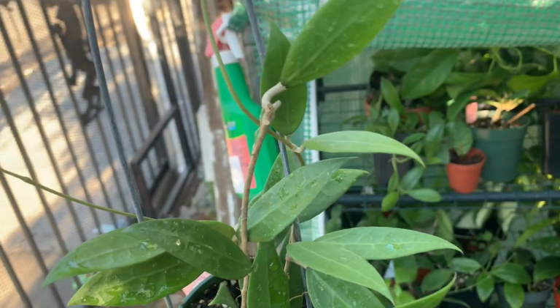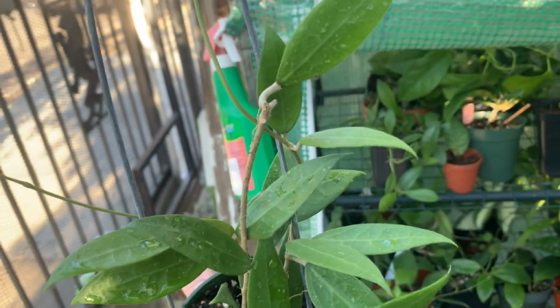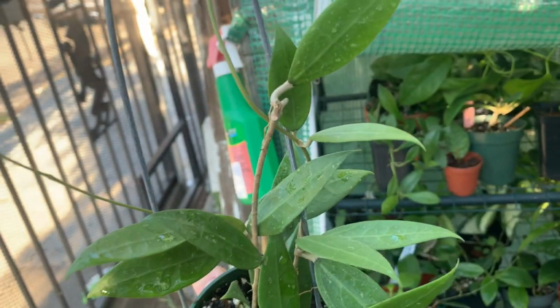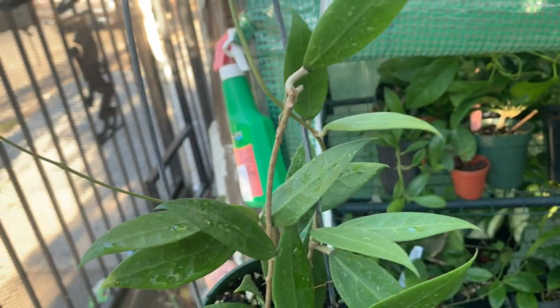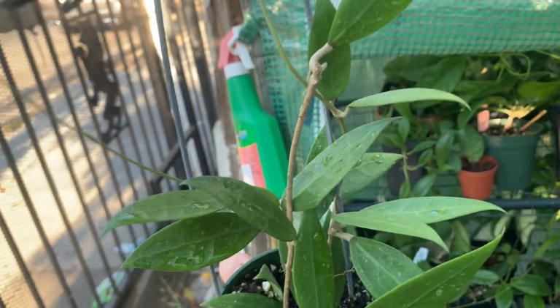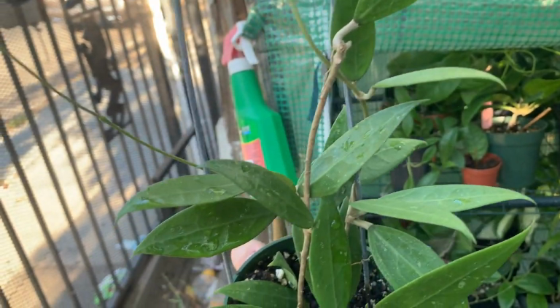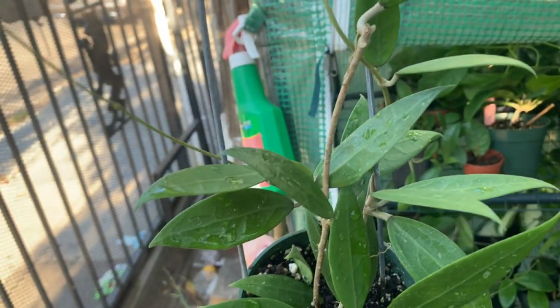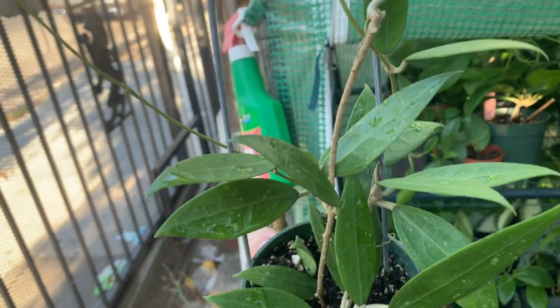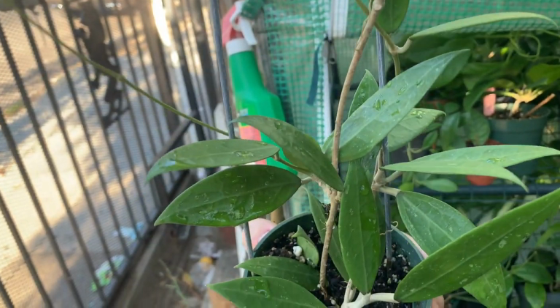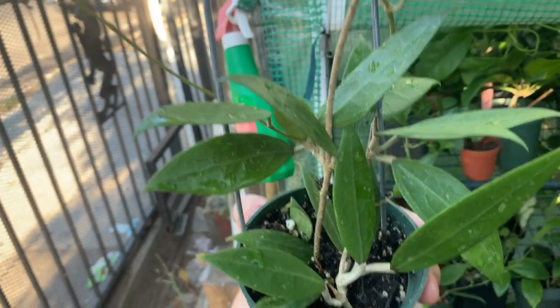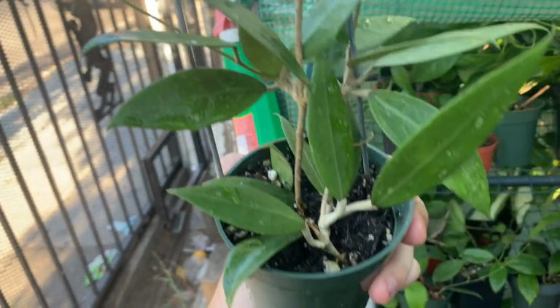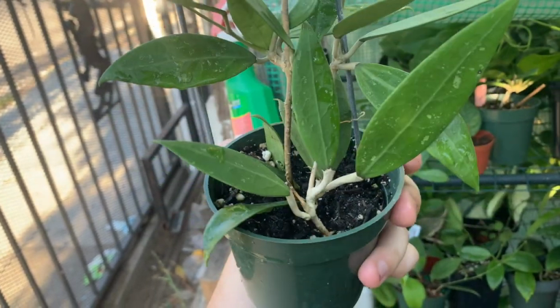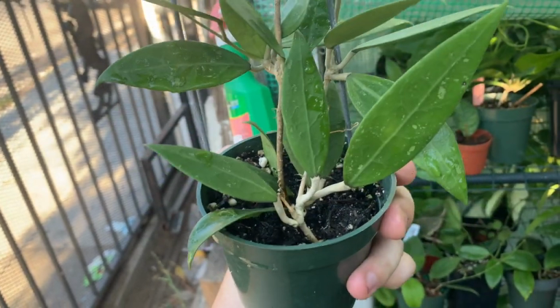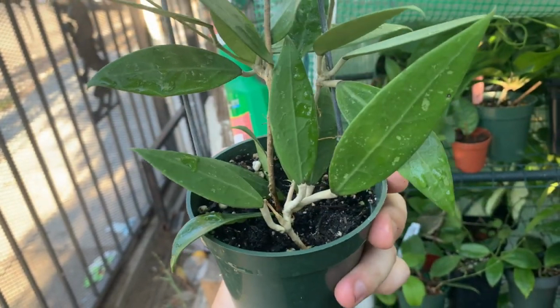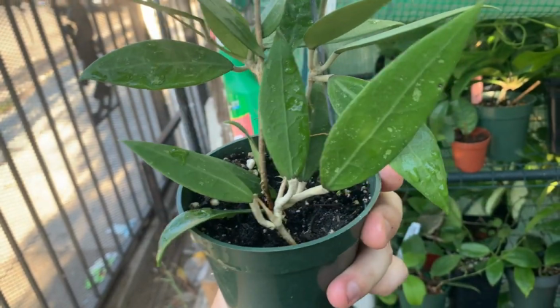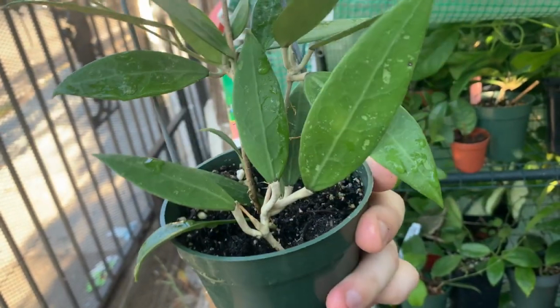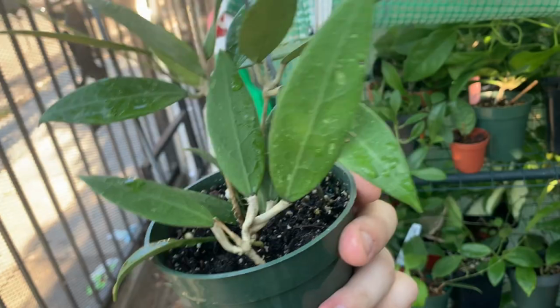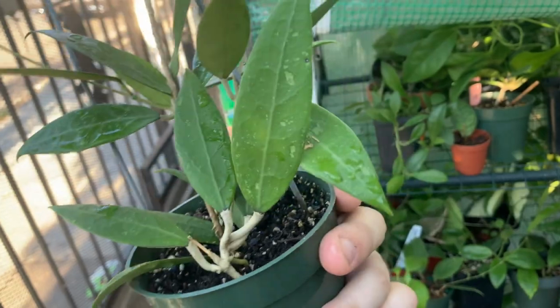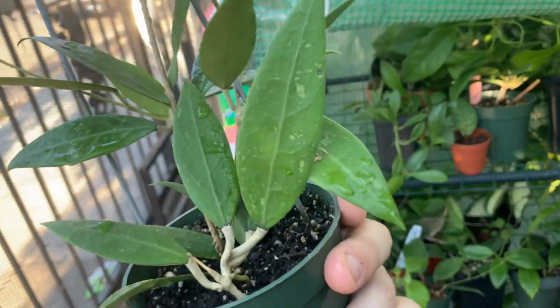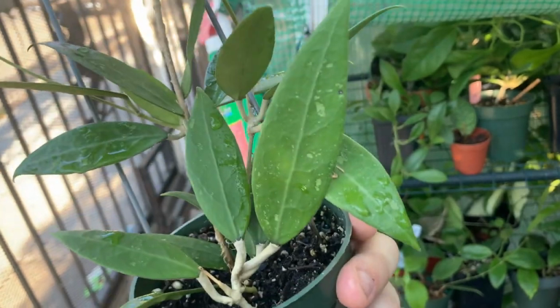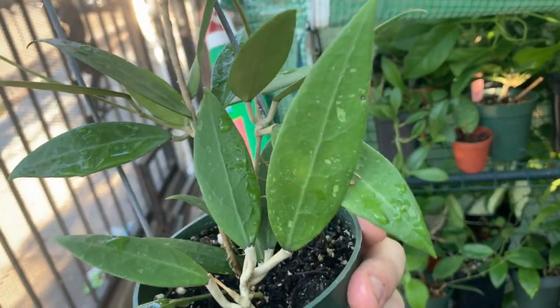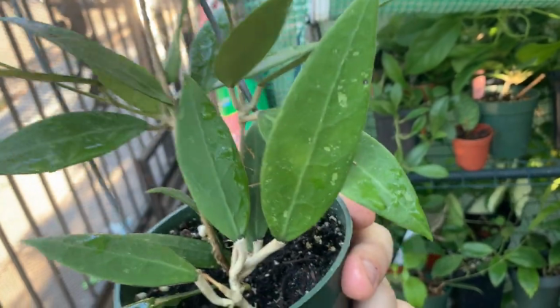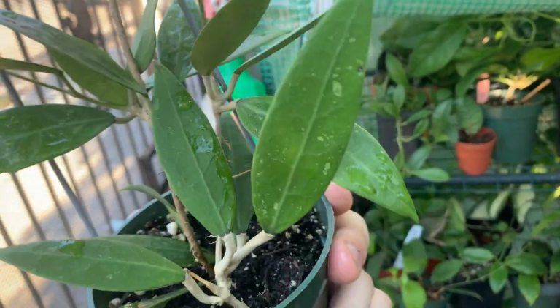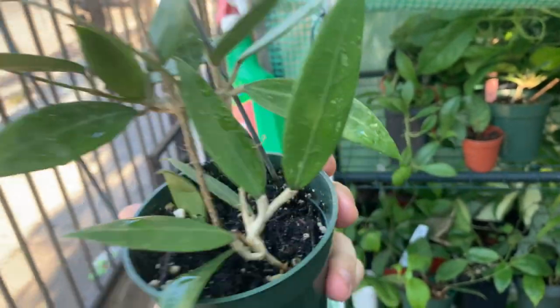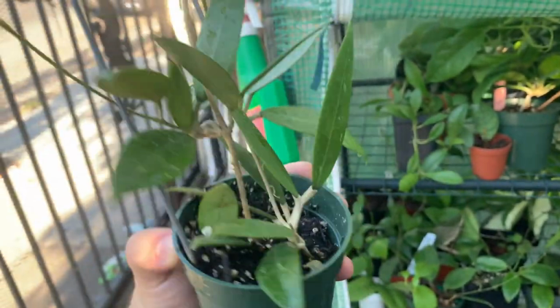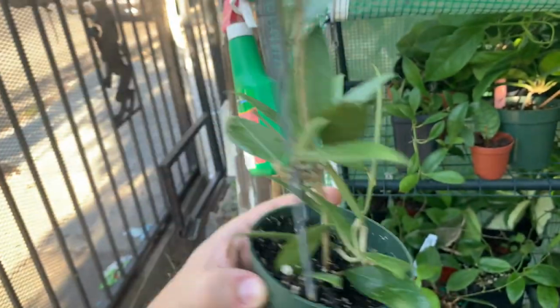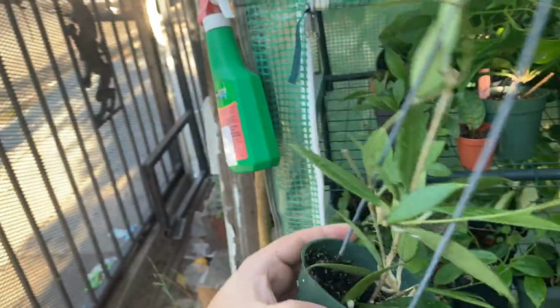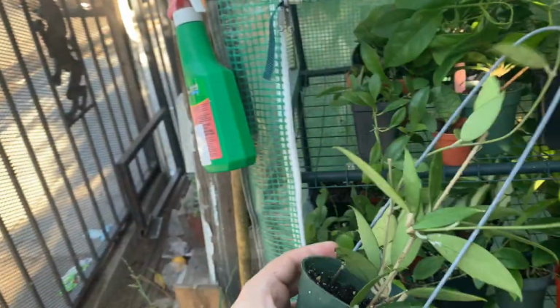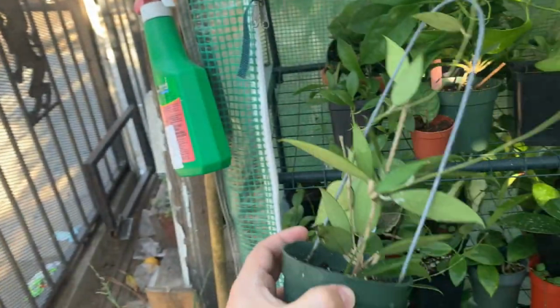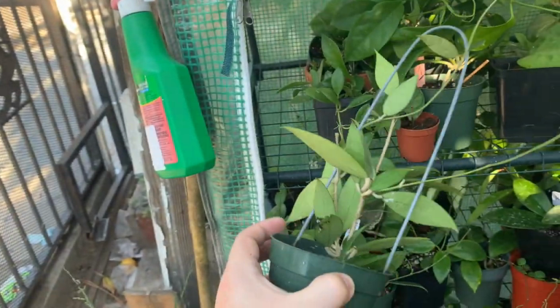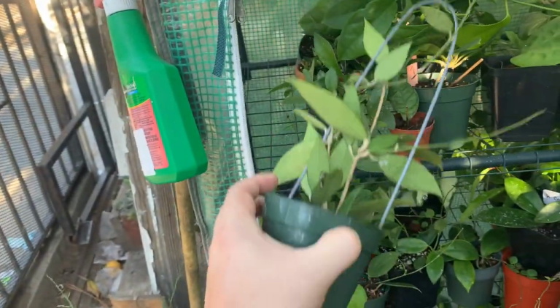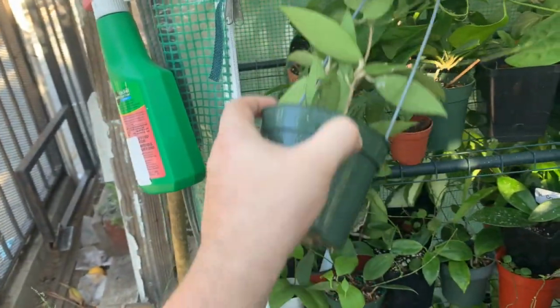I don't really hear much about this hoya, but it's one of my favorites. It's very firm and really nice. It's called hoya bogar.